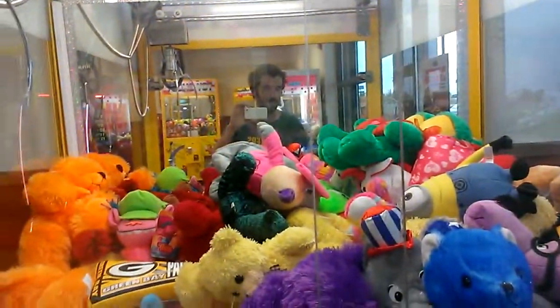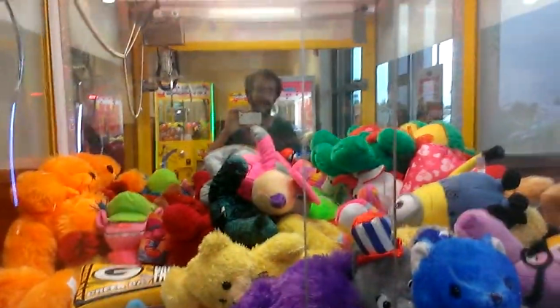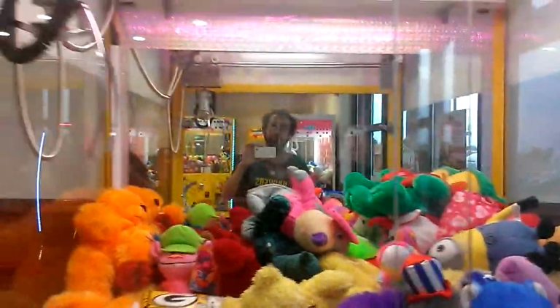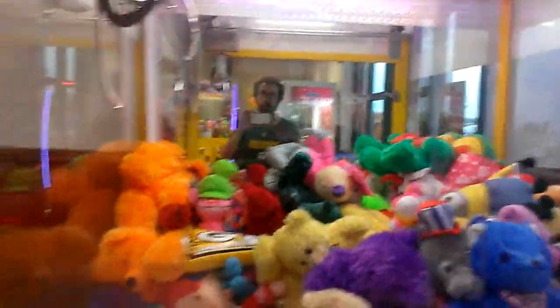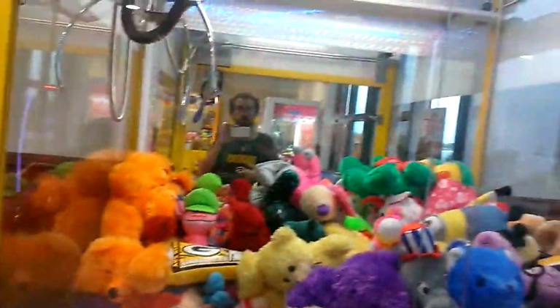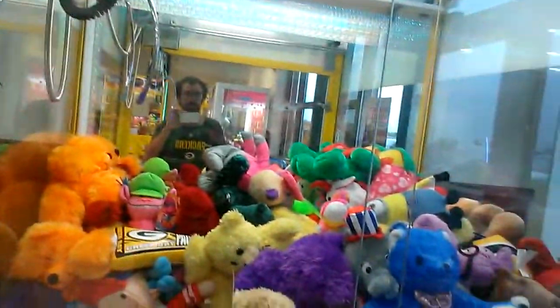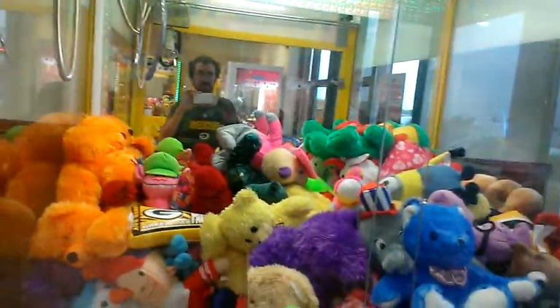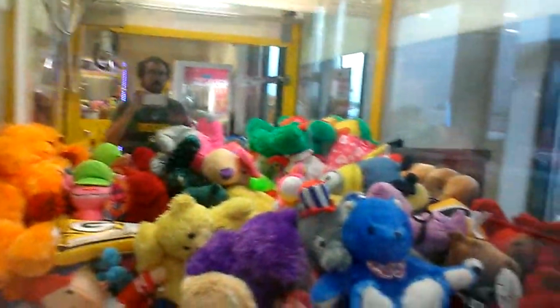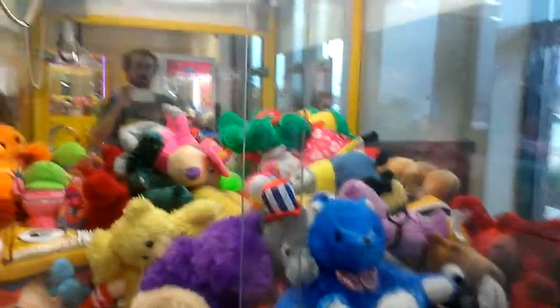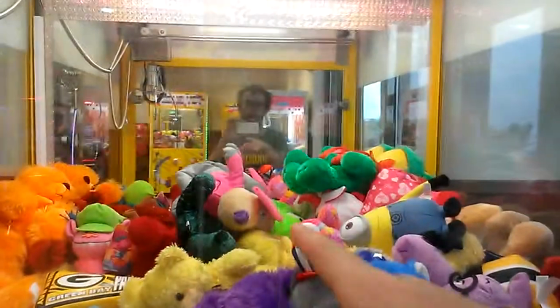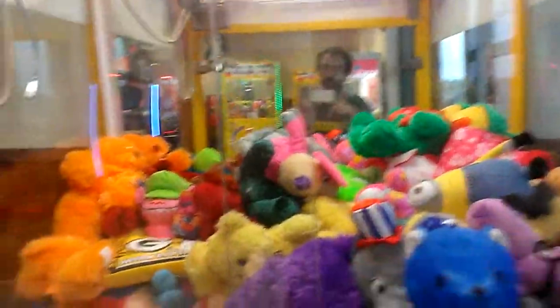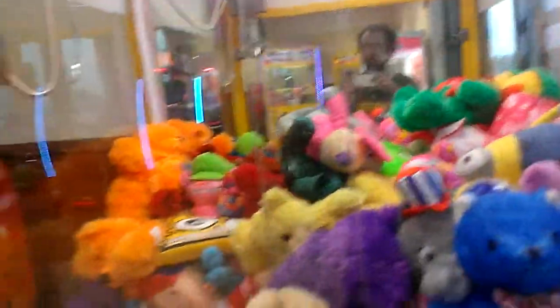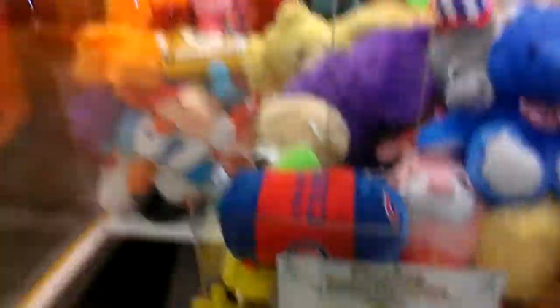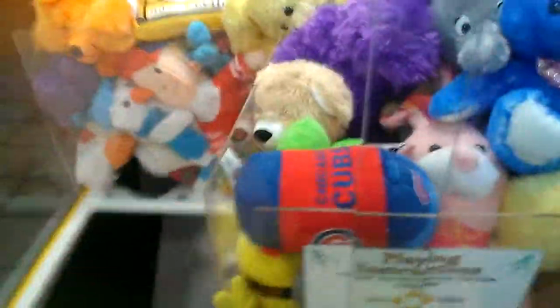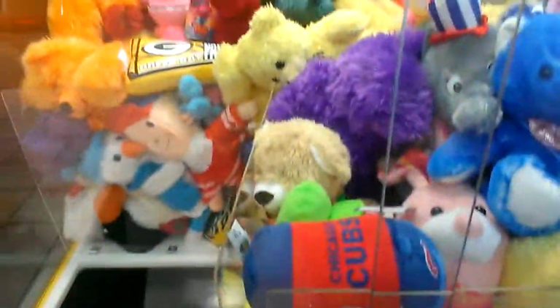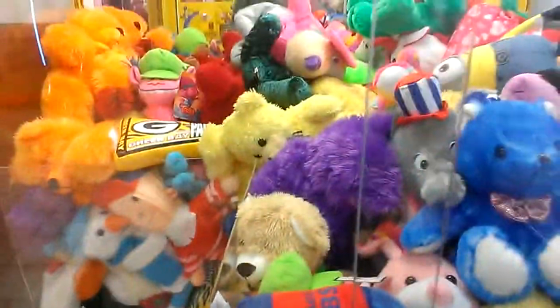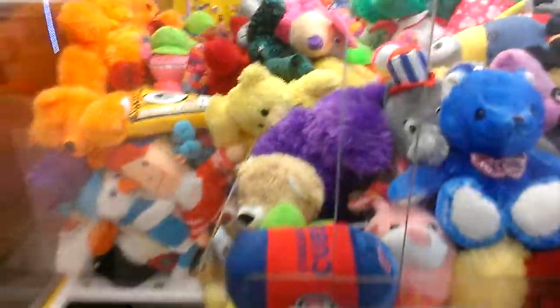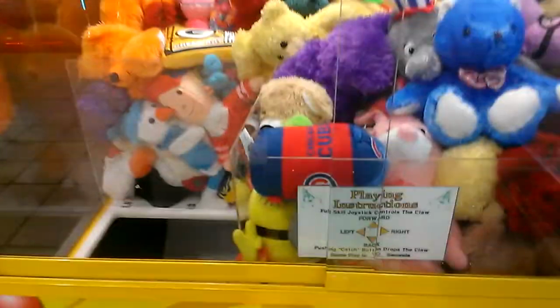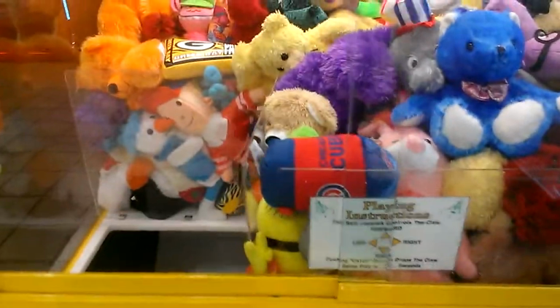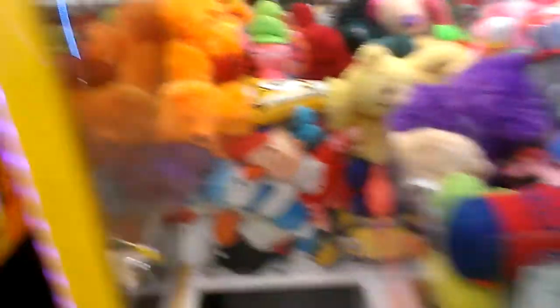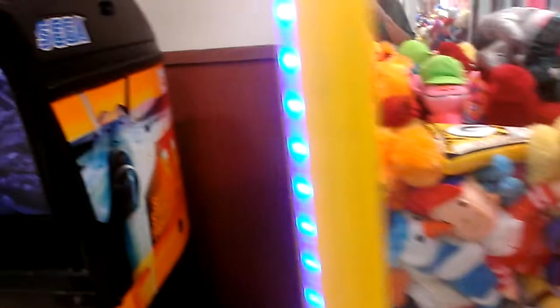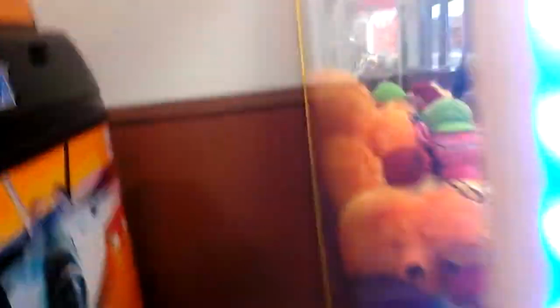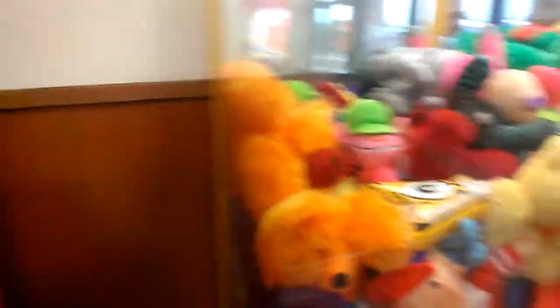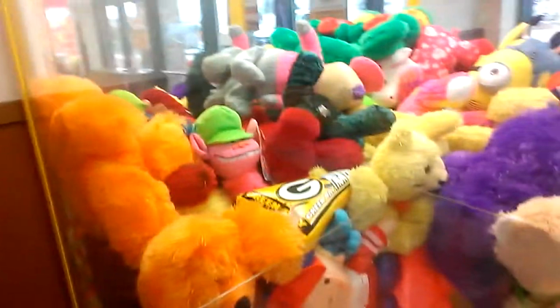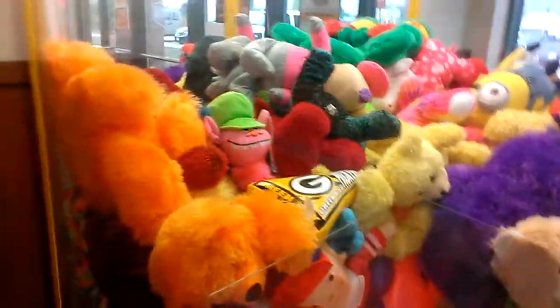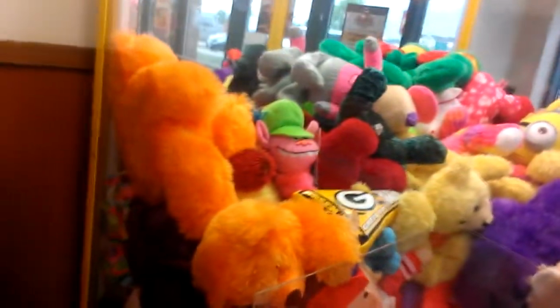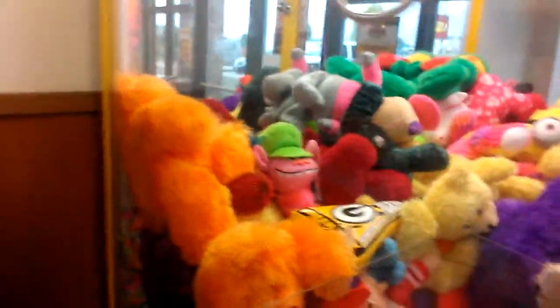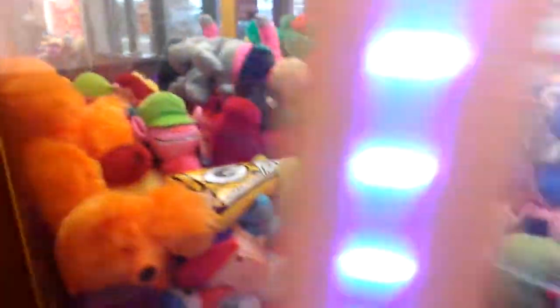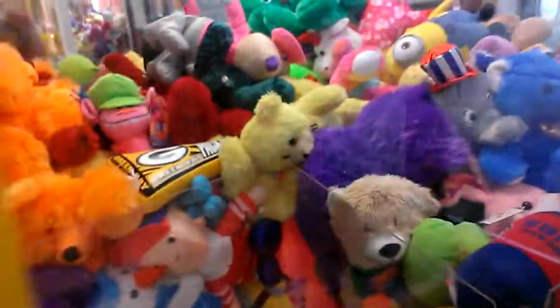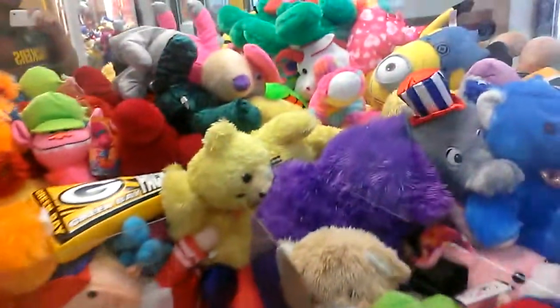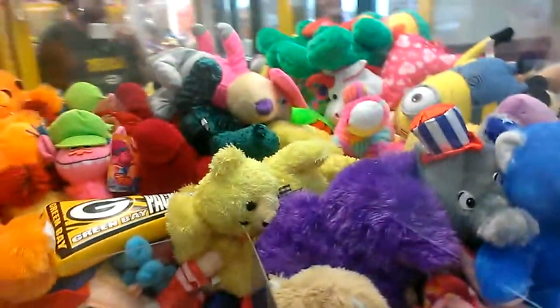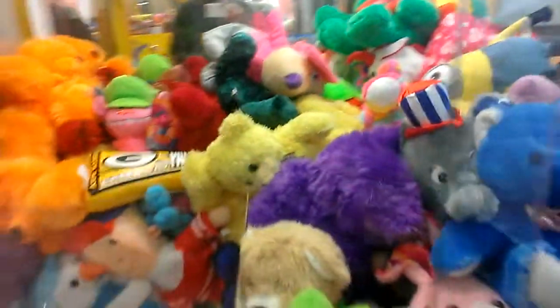Last time I was here the claw grabbed kind of funny, so I'm gonna try for this yellow bear and see if it does the same thing. I will be doing a $10 challenge when I can — I don't know when, but hey.